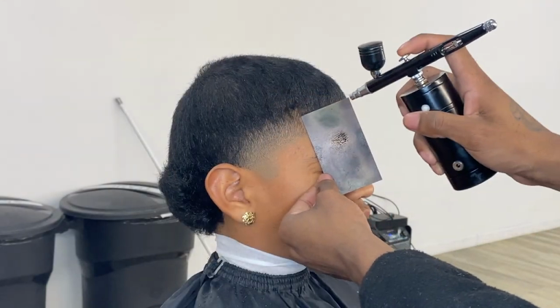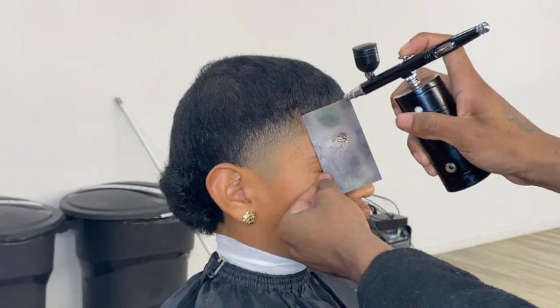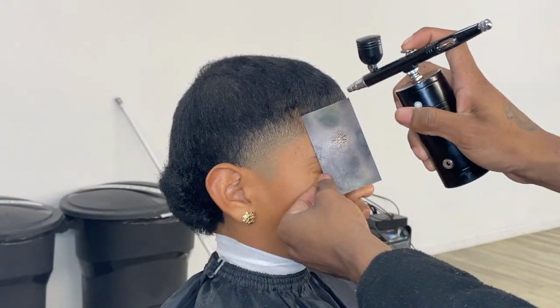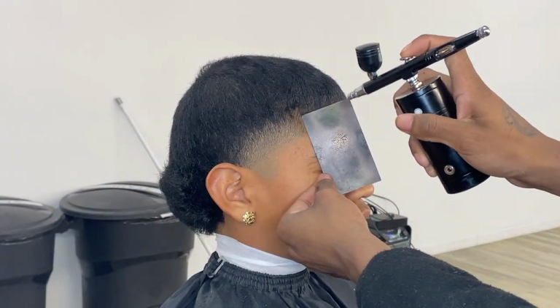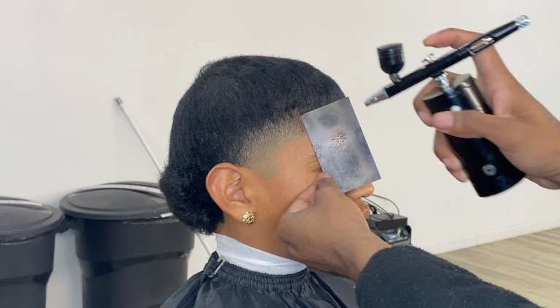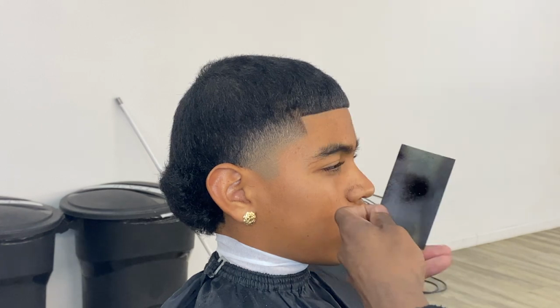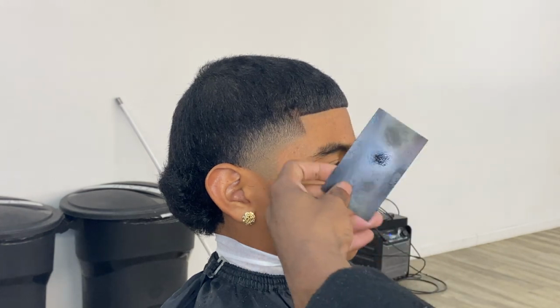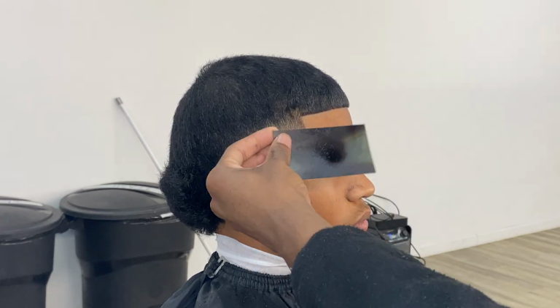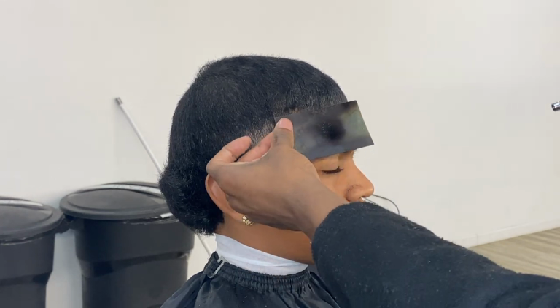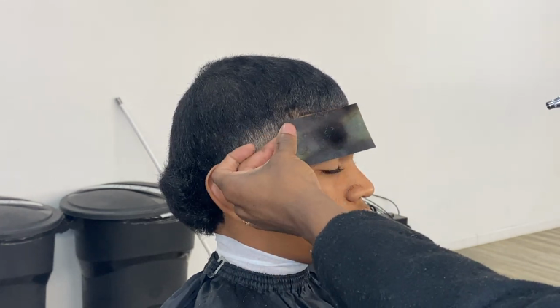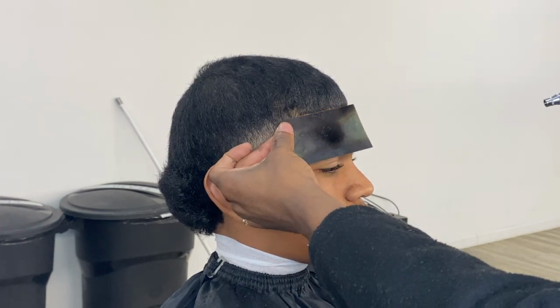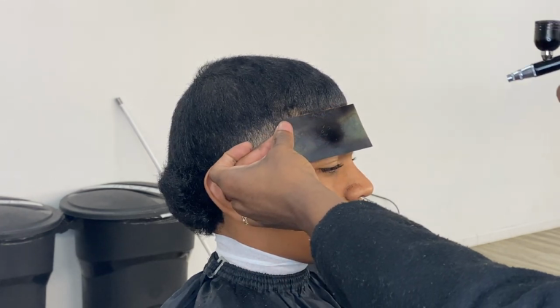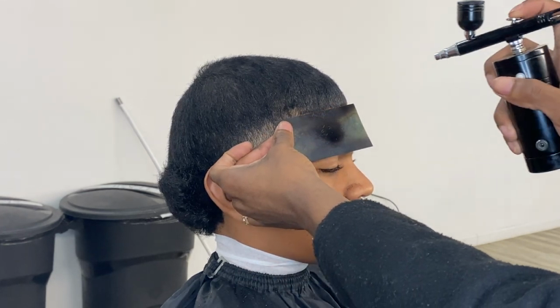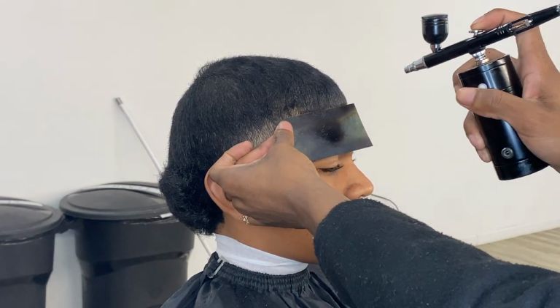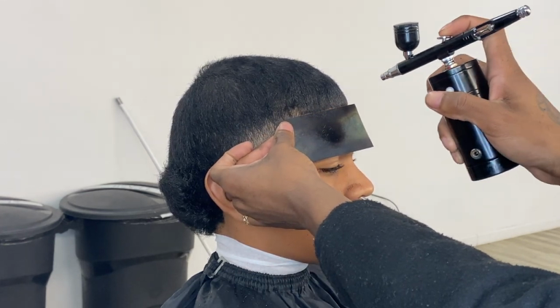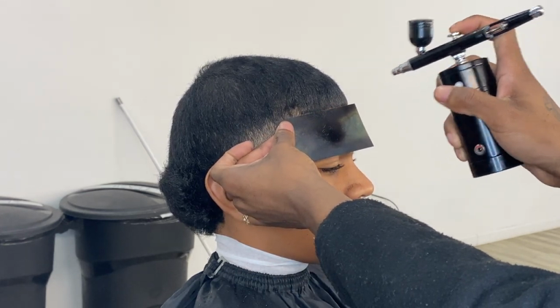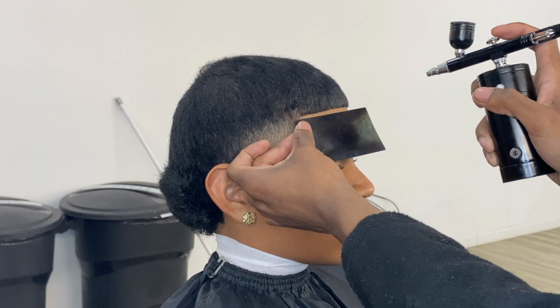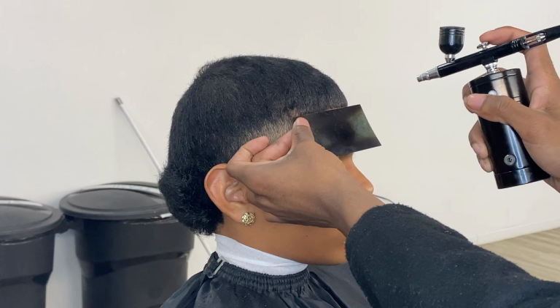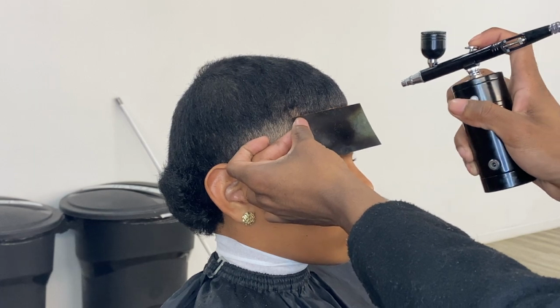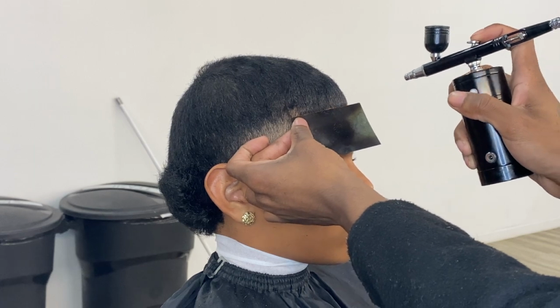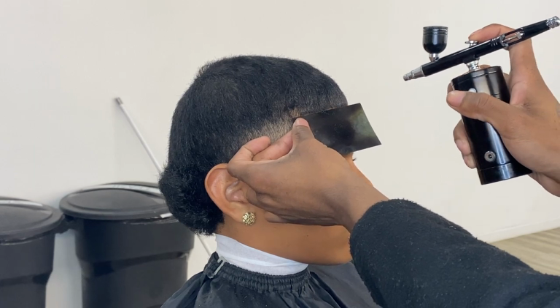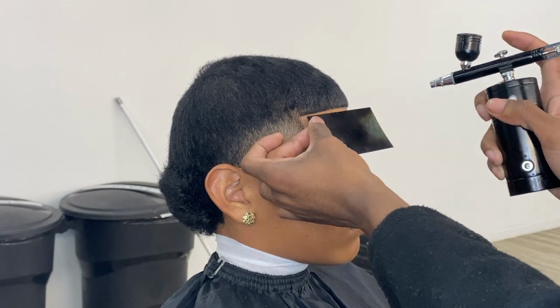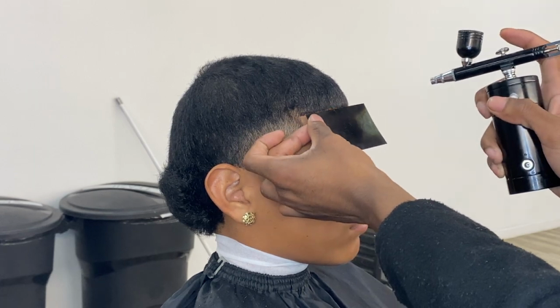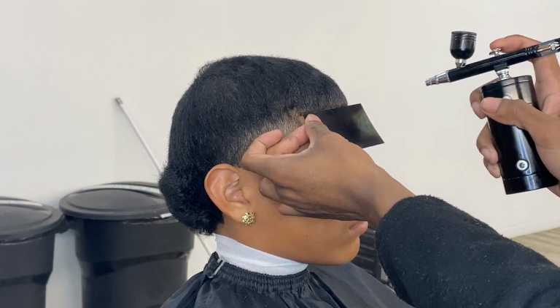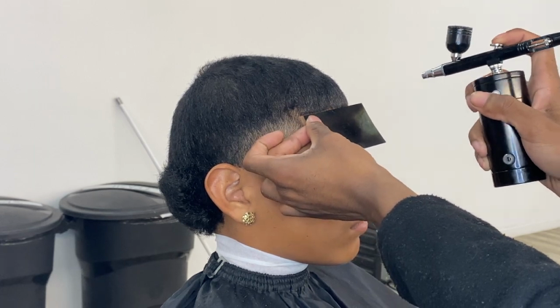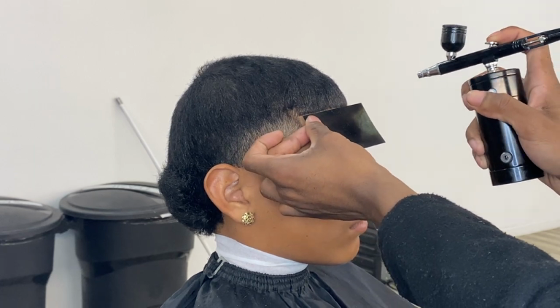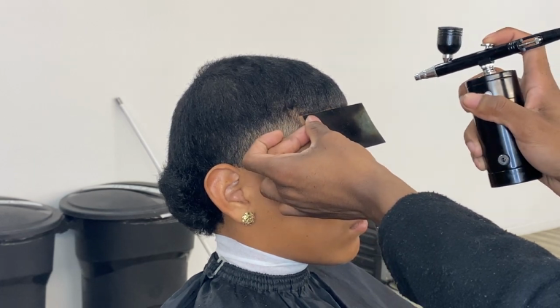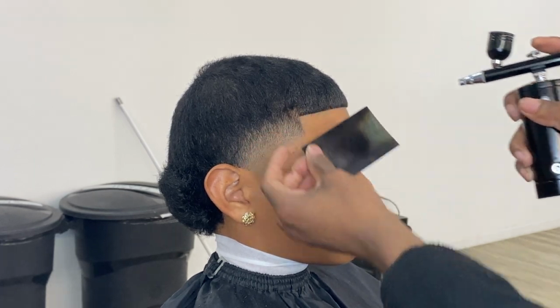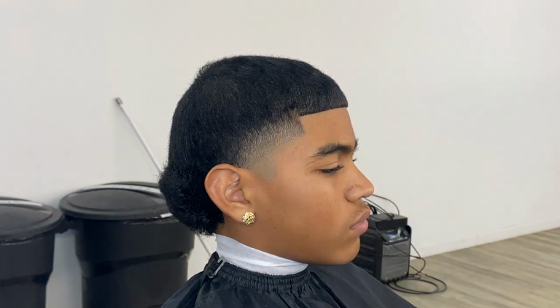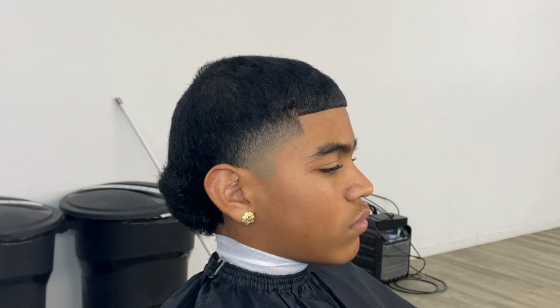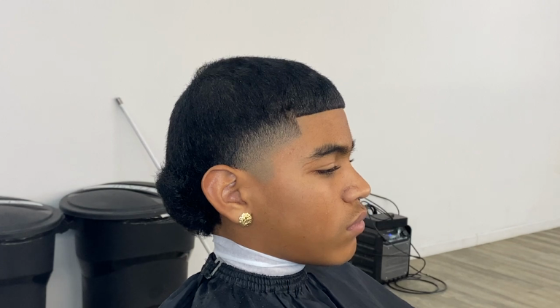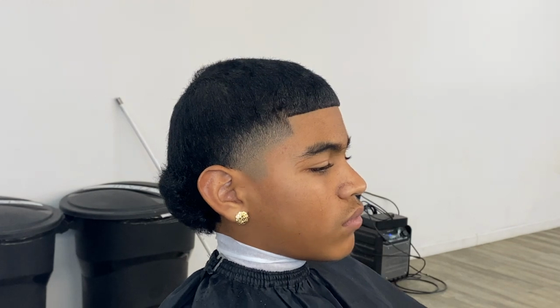If you're going to use enhancements, please don't be that barber that uses too much of it, and please don't be that barber that uses it to fix mistakes, because that is not what it's used for. It is used to fix light spots. Please just use it for what it's used for.